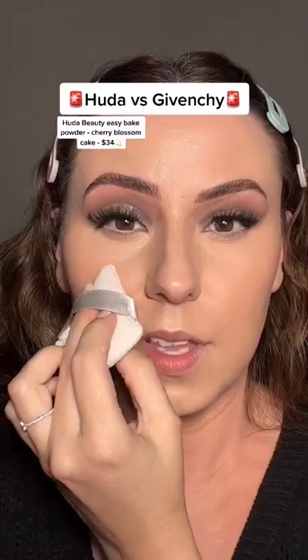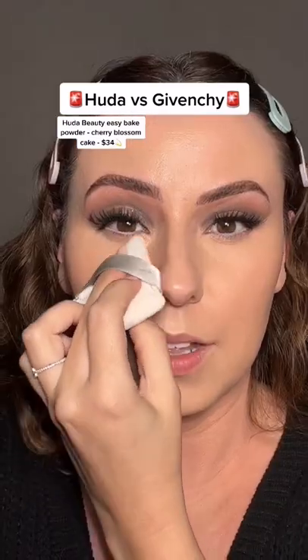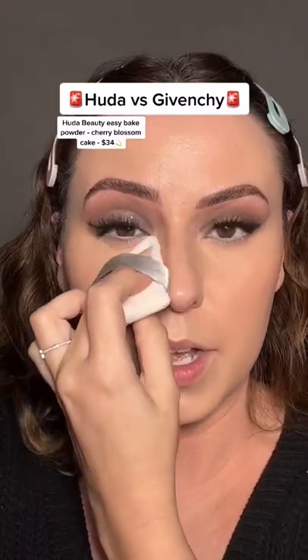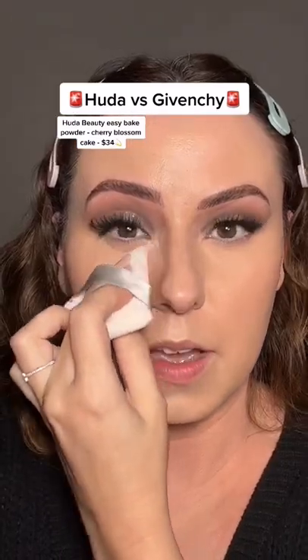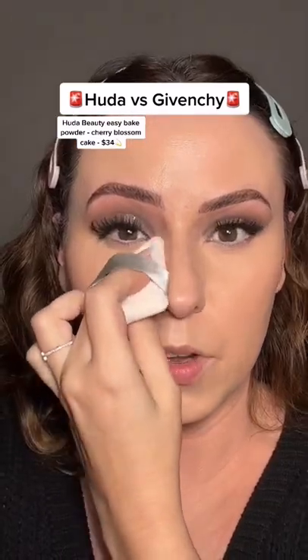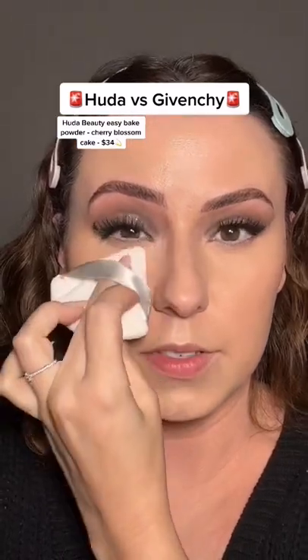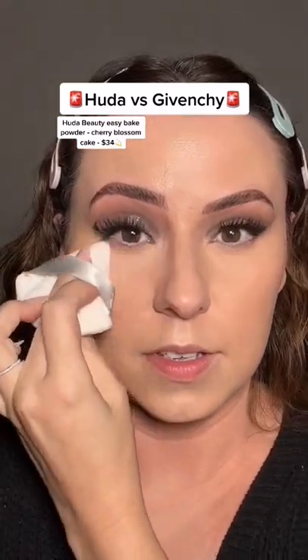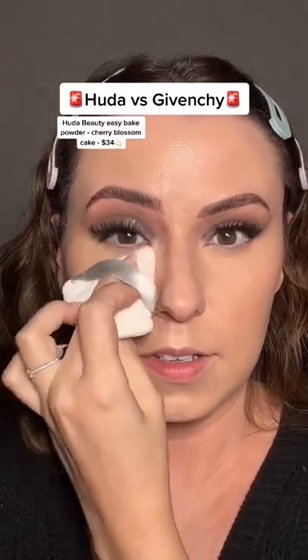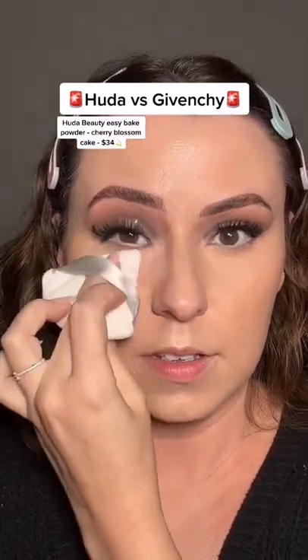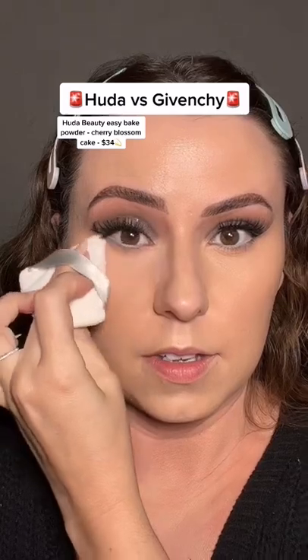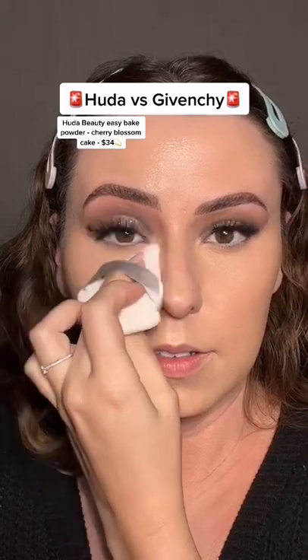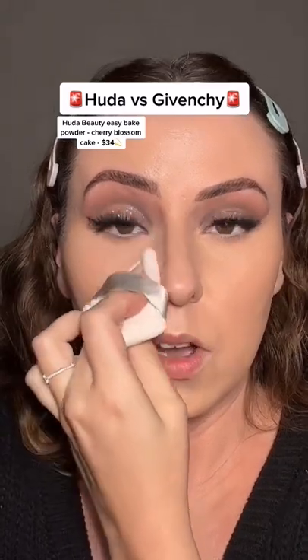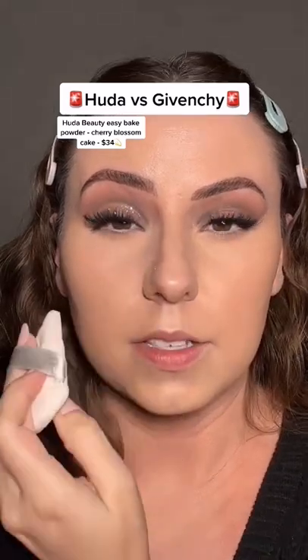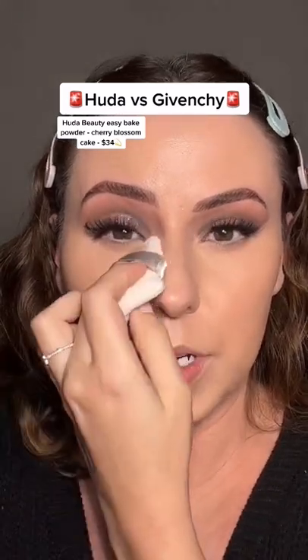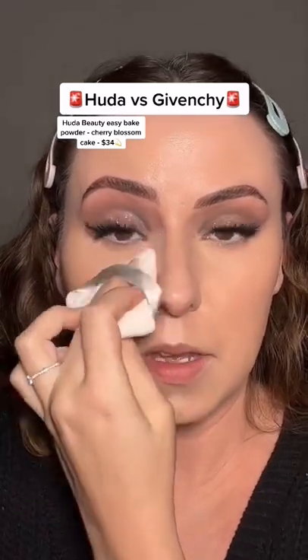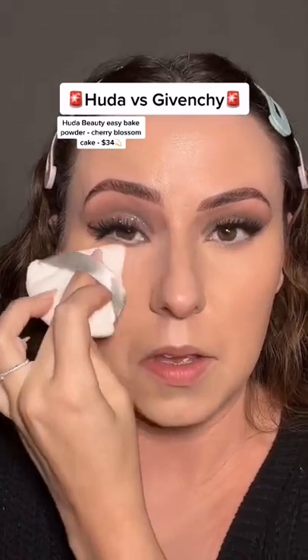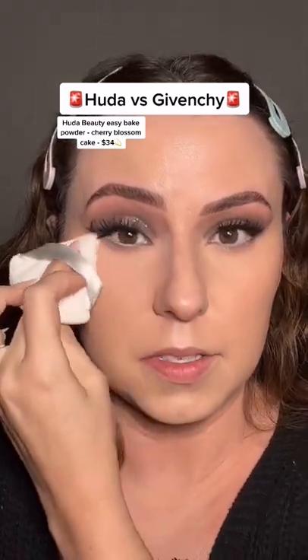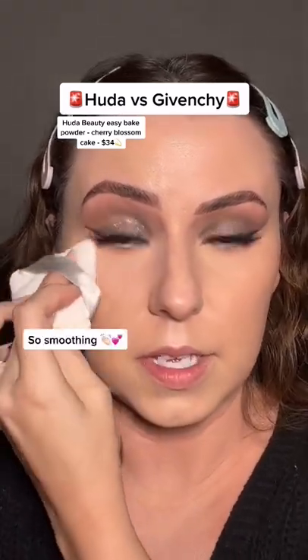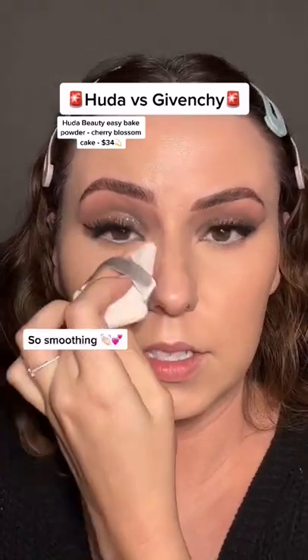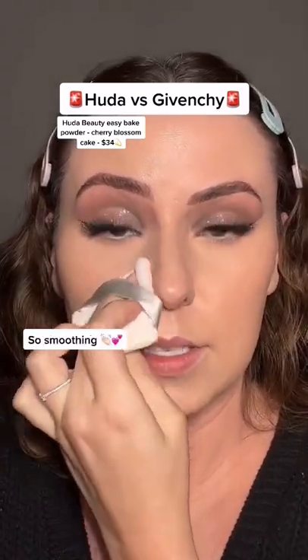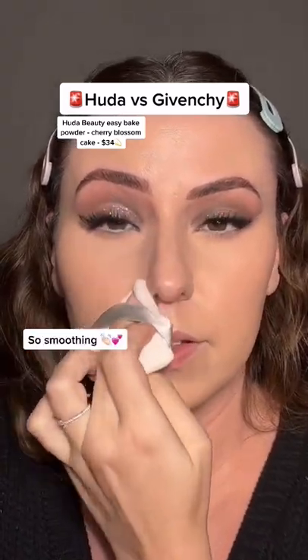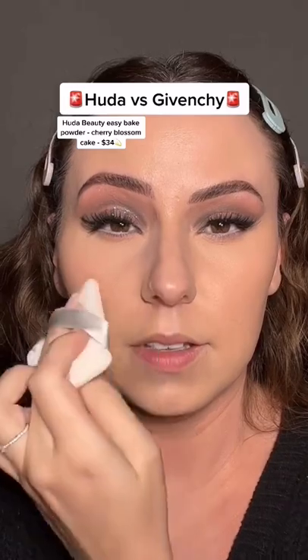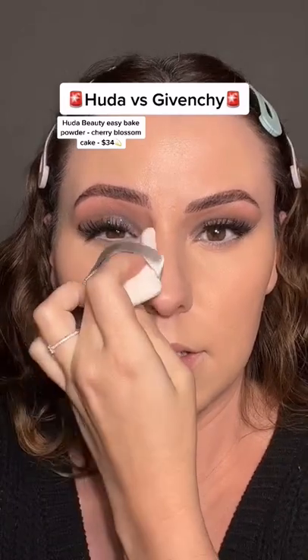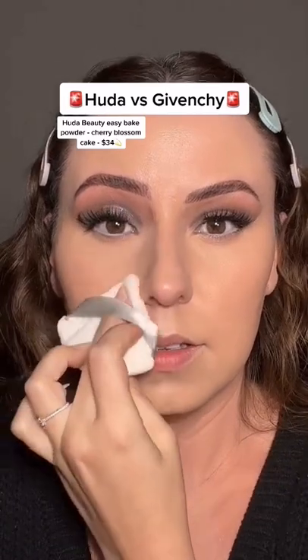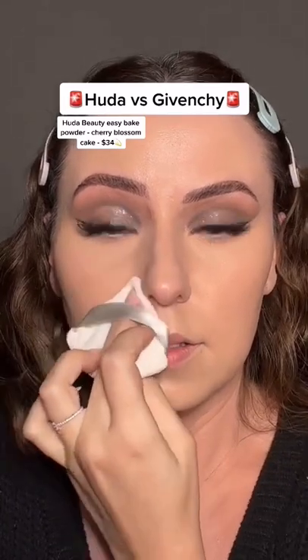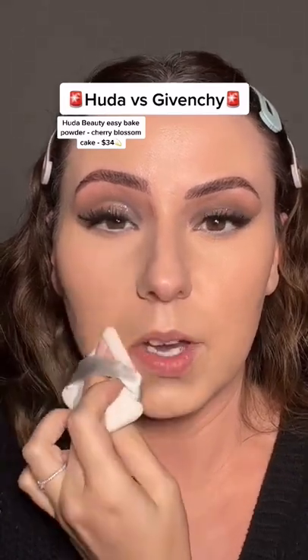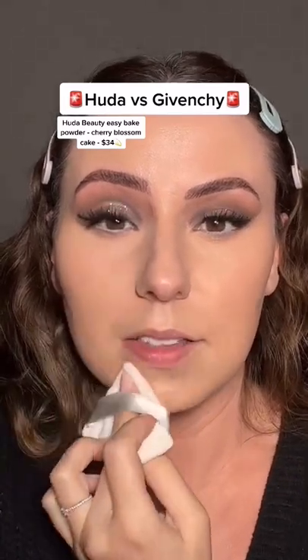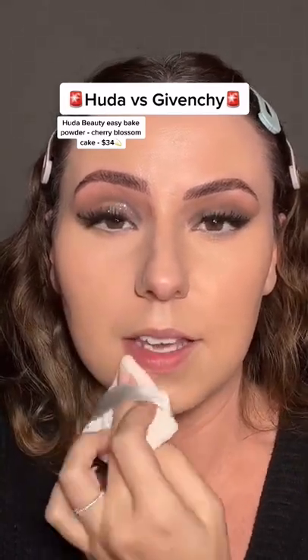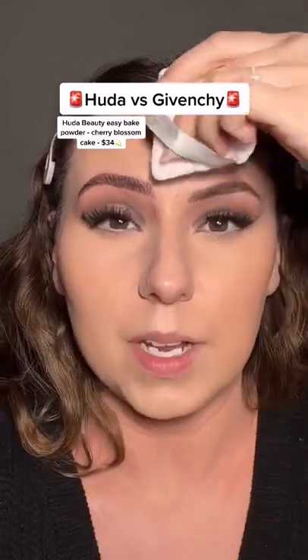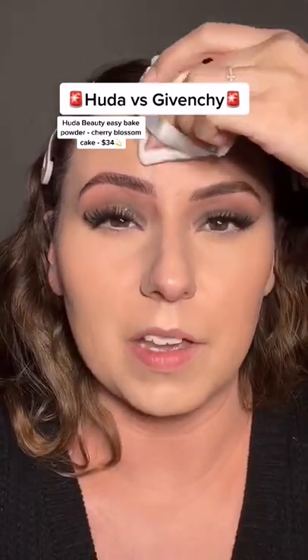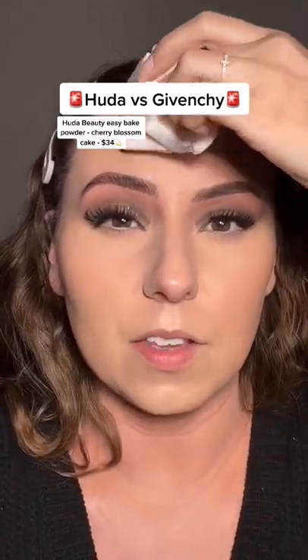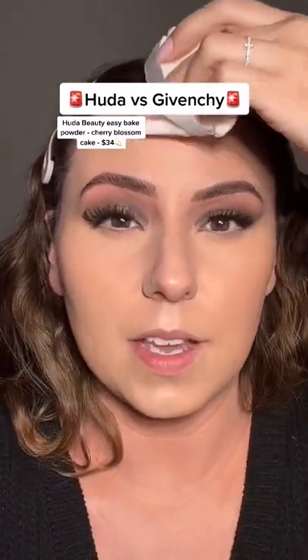I'm just going to let this run. I'm nervous. Oh, it's pretty. It's doing stuff. I'm going to go ahead and set the rest of my face on this side.